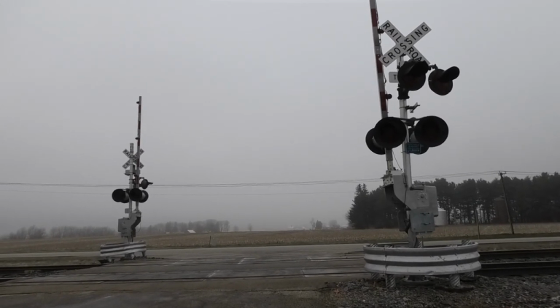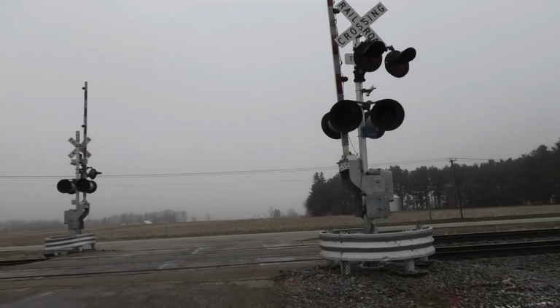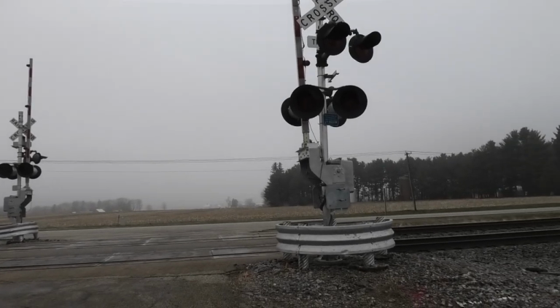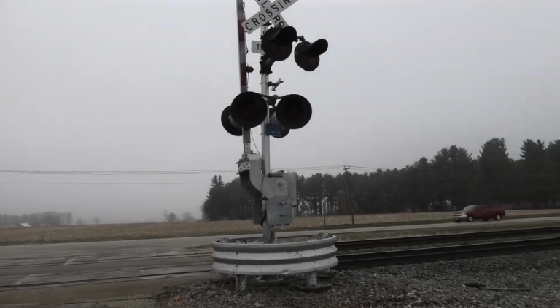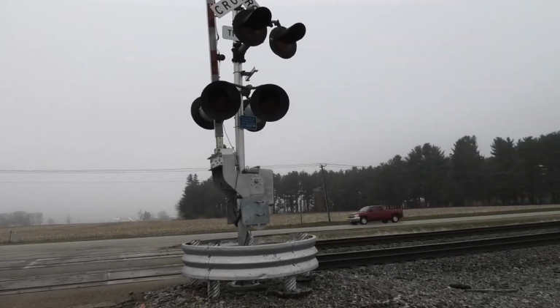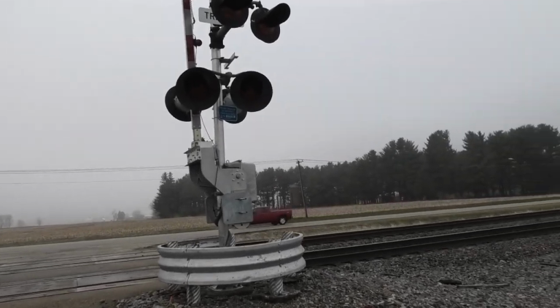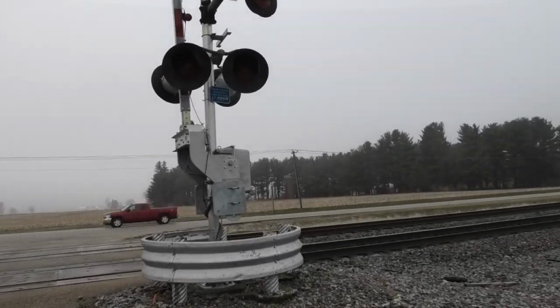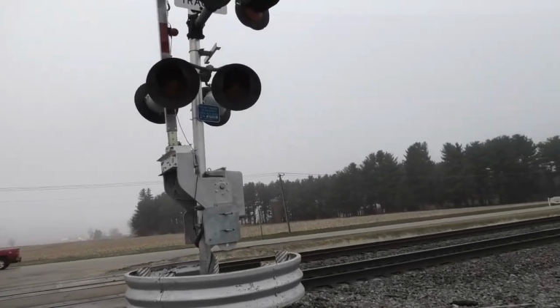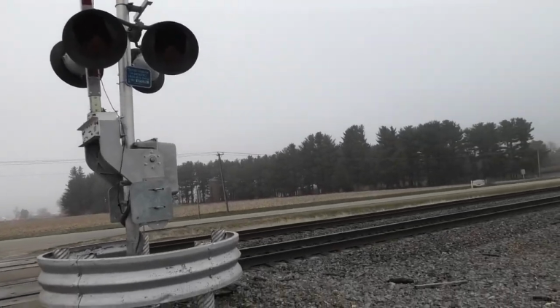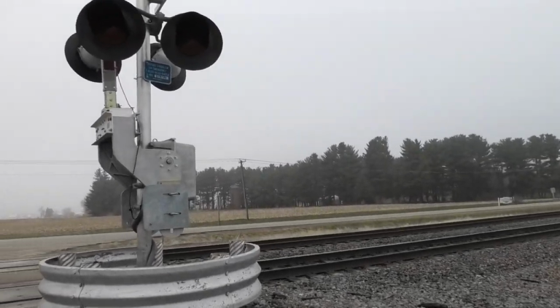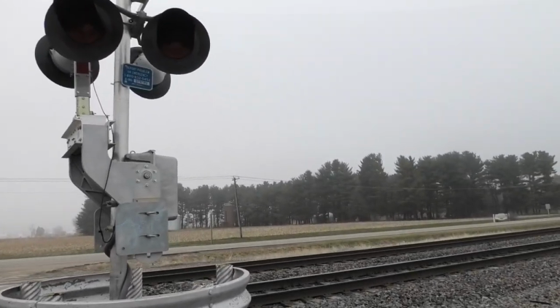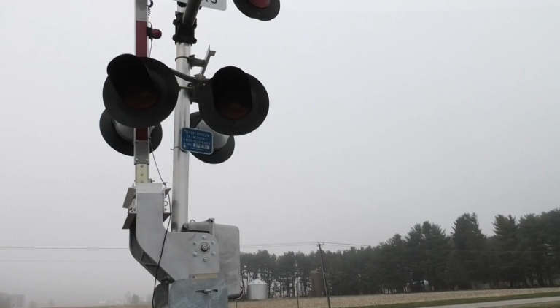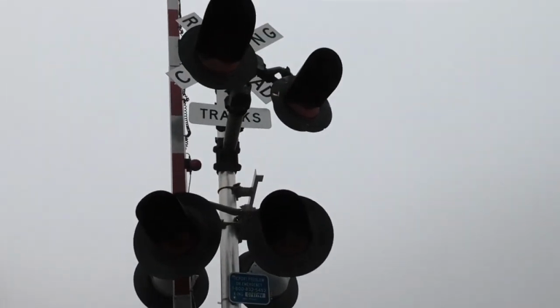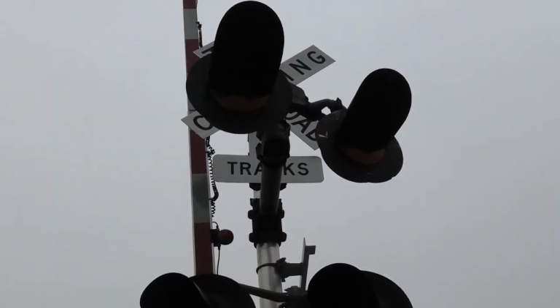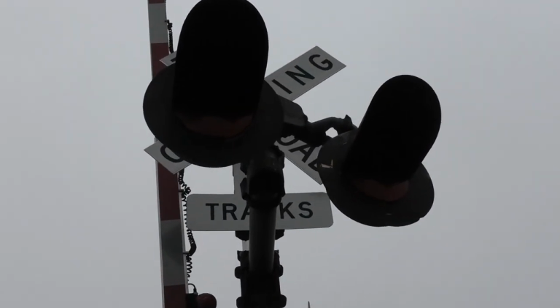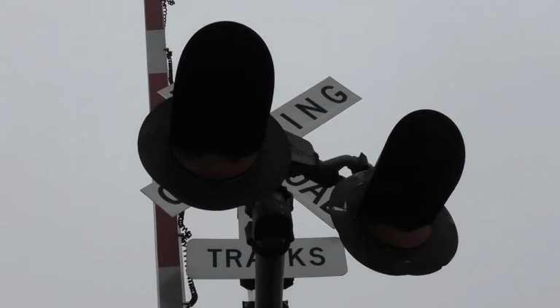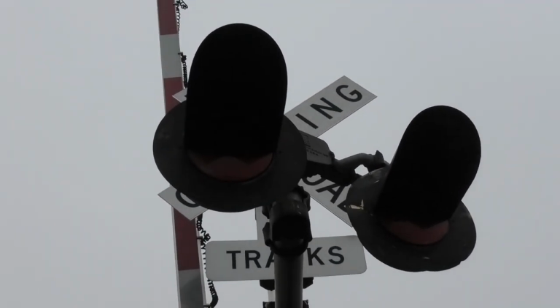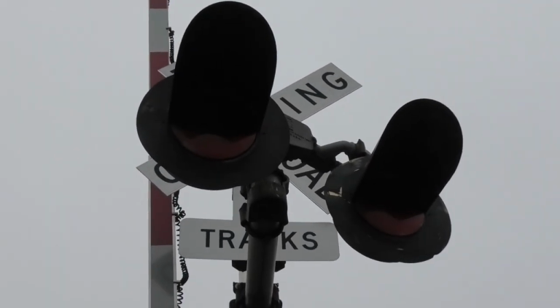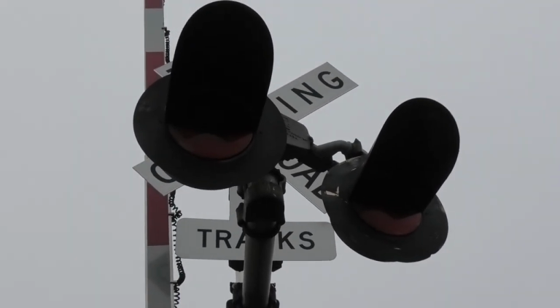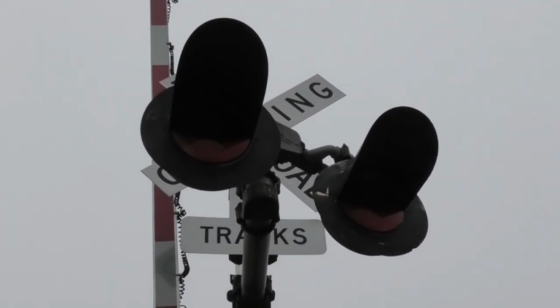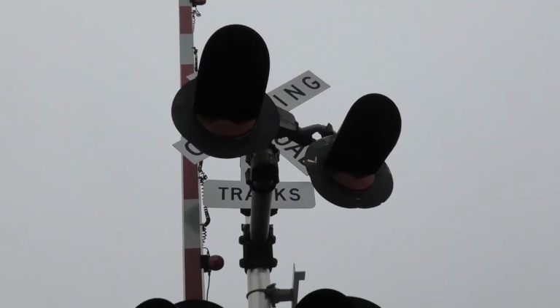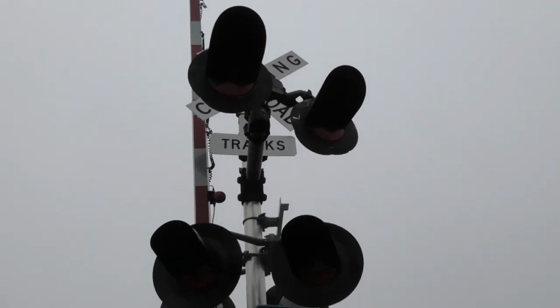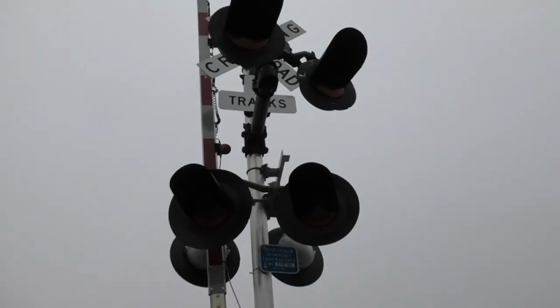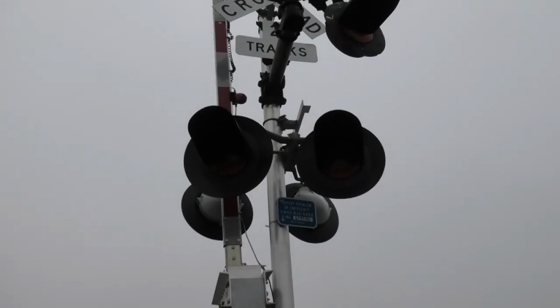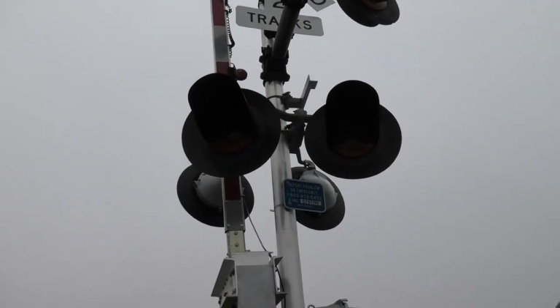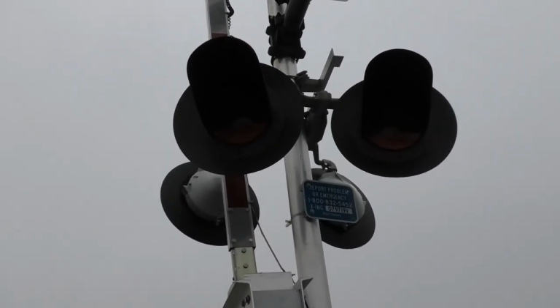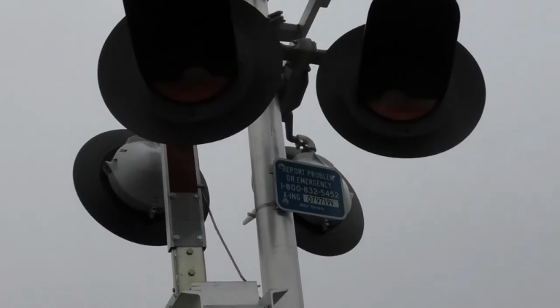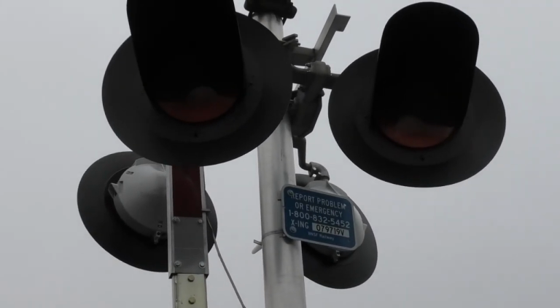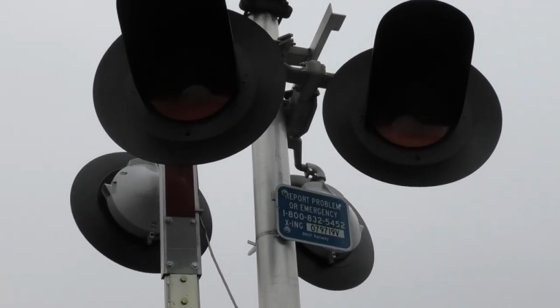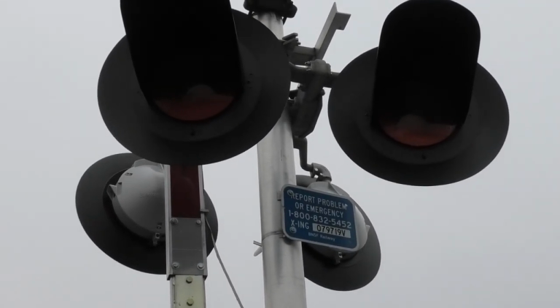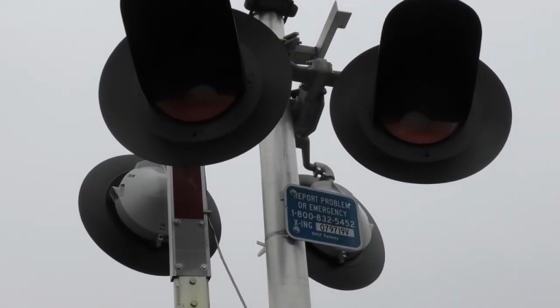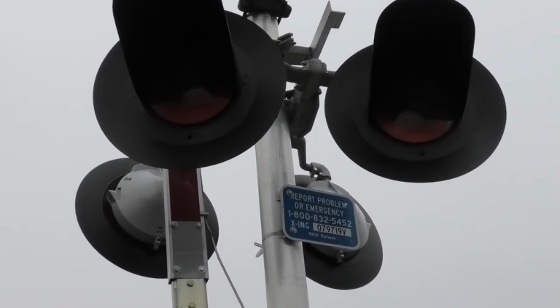Looking at the southern signal, we start off with the side lights. These are actually old 12 by 20 inch Federal Signal frames with Dialite ball LEDs inside. Then the main lights are 12 by 24 inch State tram ones with Dialite ball LEDs as well.